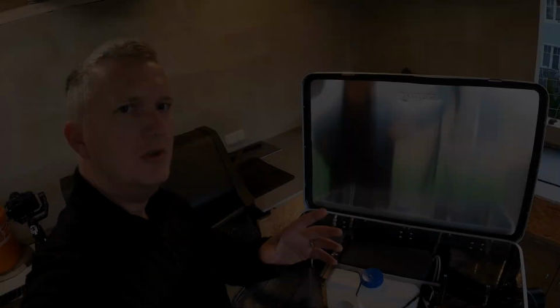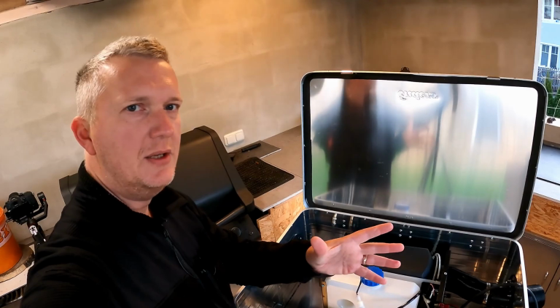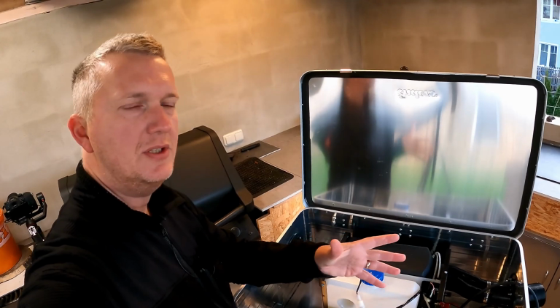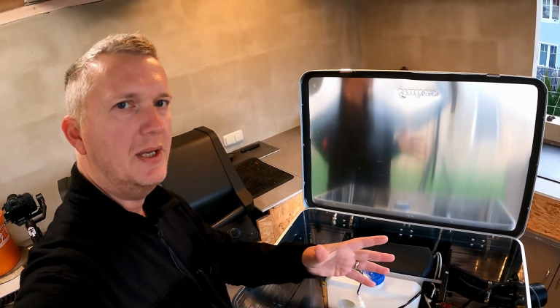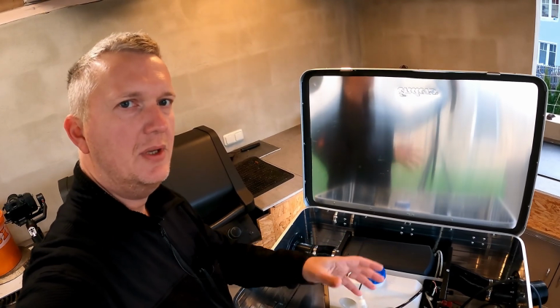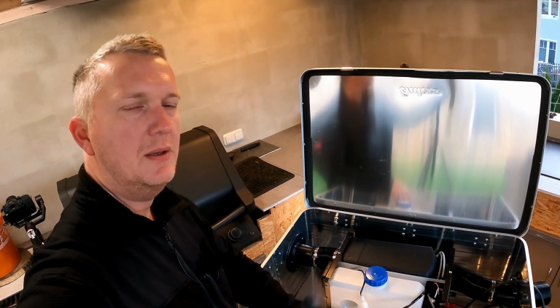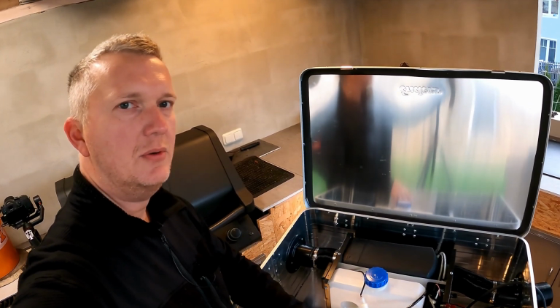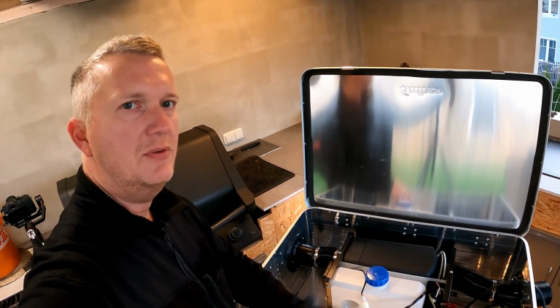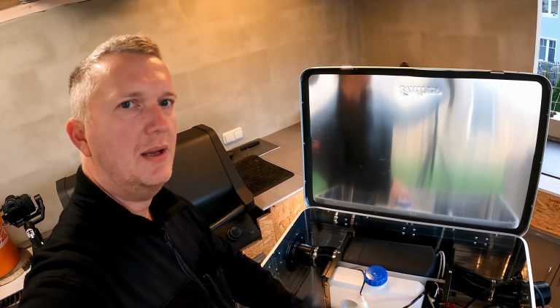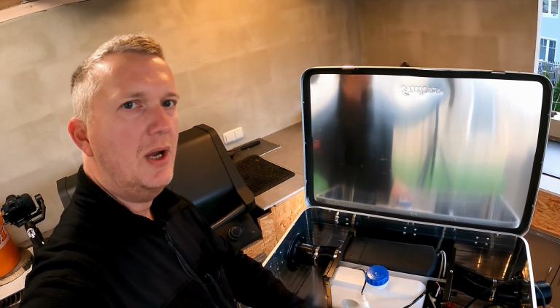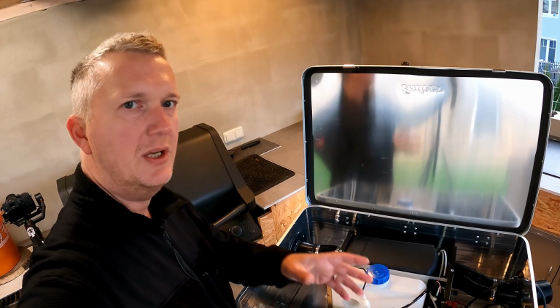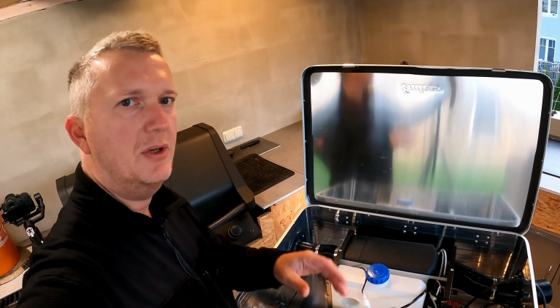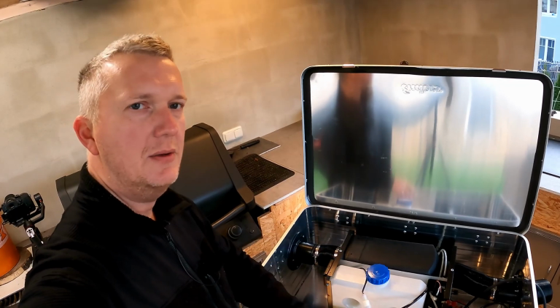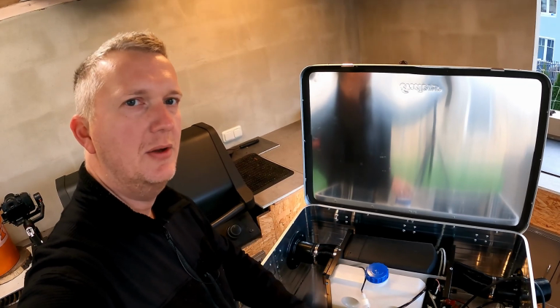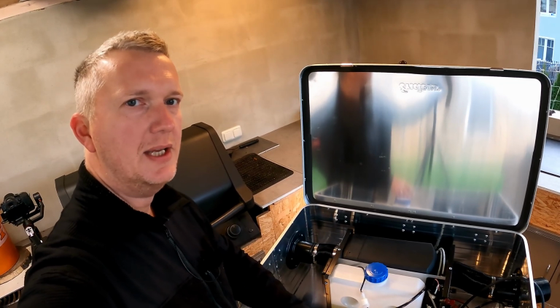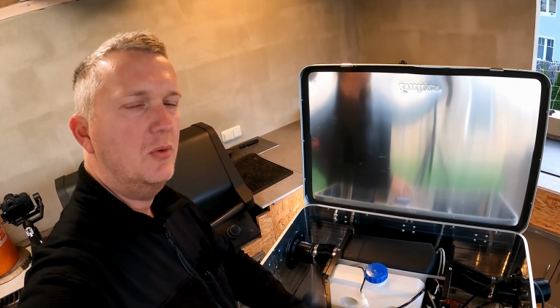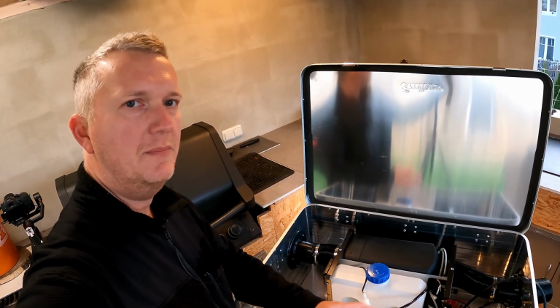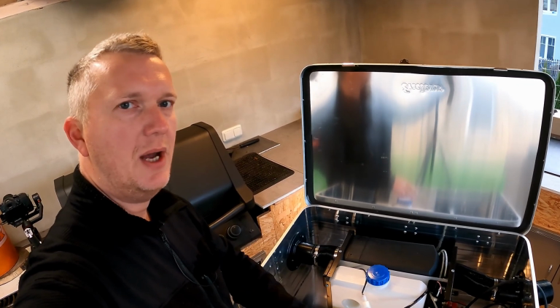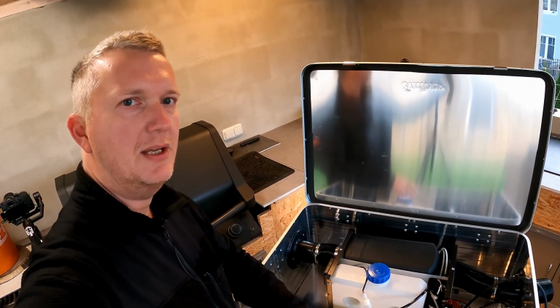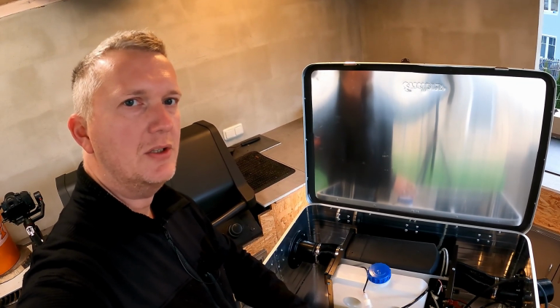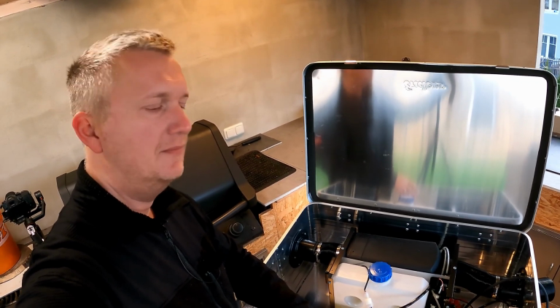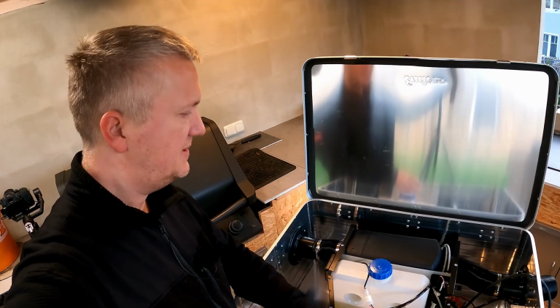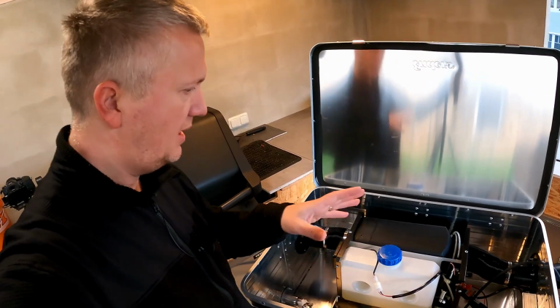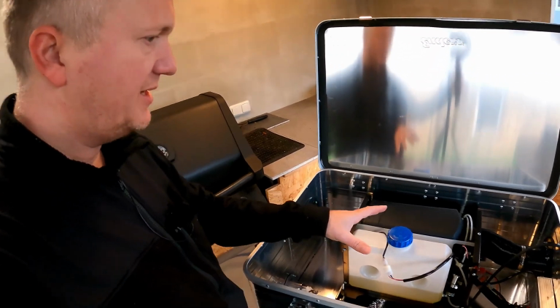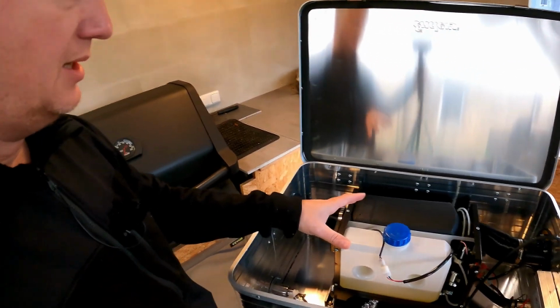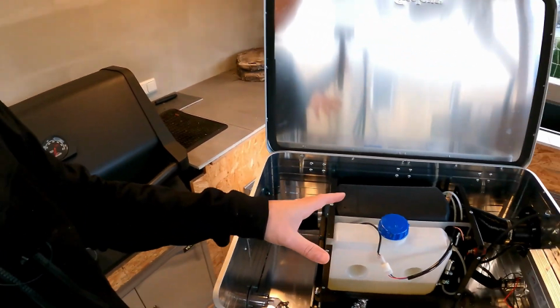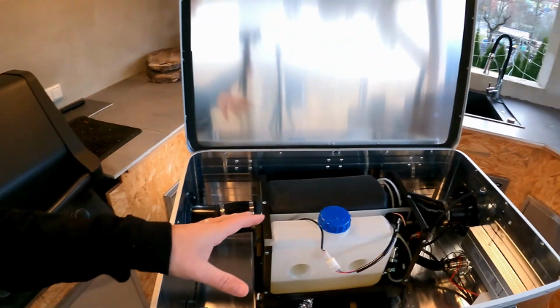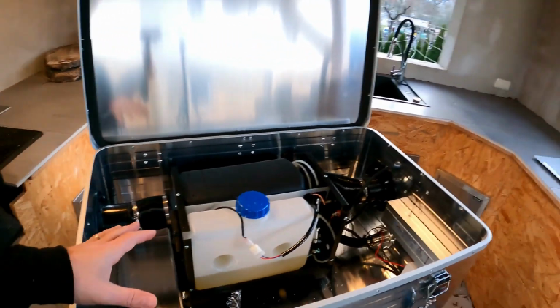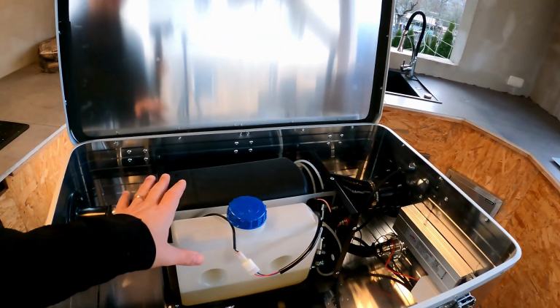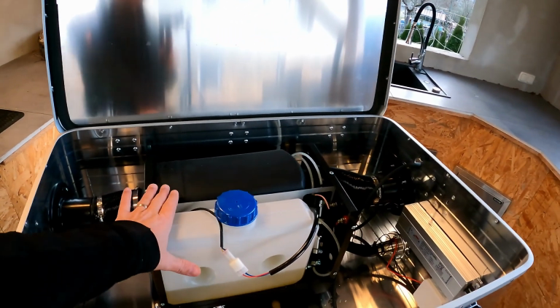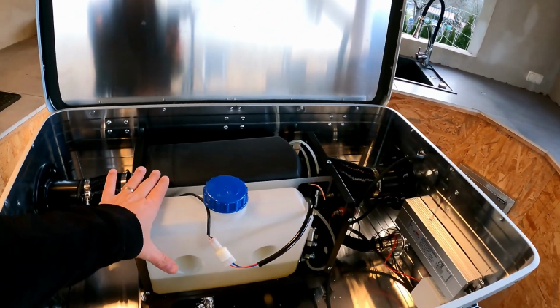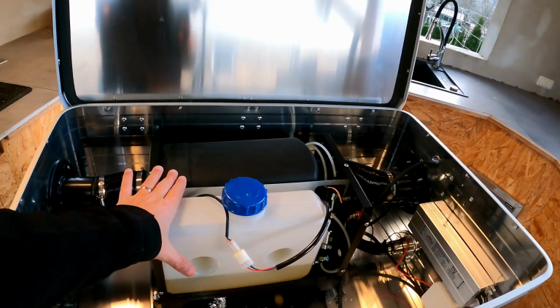The photovoltaic off-grid system is simply not powerful enough to supply the animal house with enough electricity for the electric fan heater during winter. The batteries just didn't last long enough. That's why I decided to build a heating box and installed a diesel parking heater.